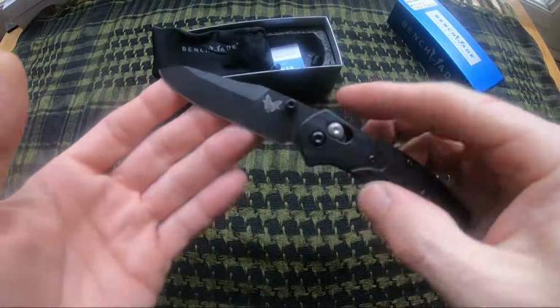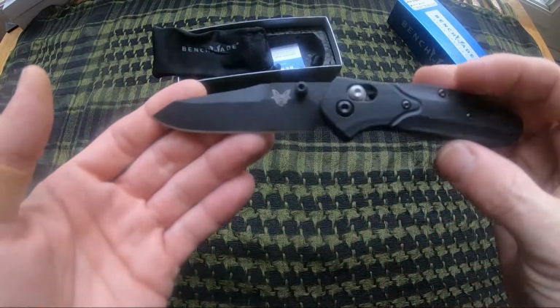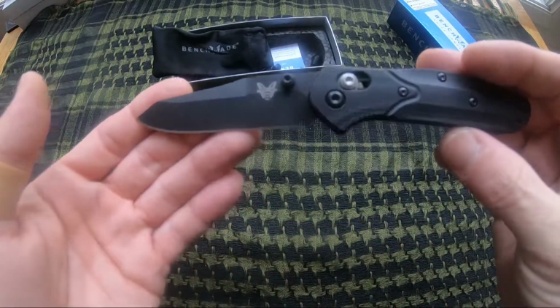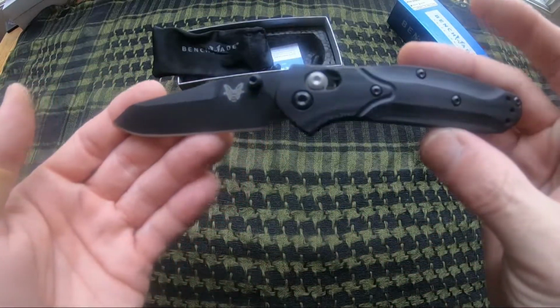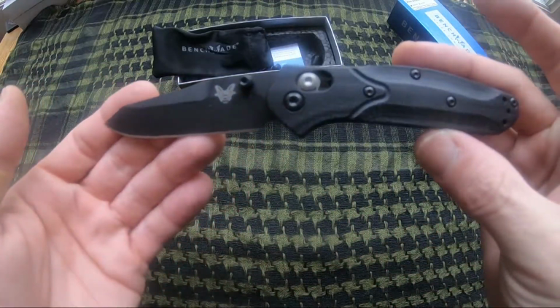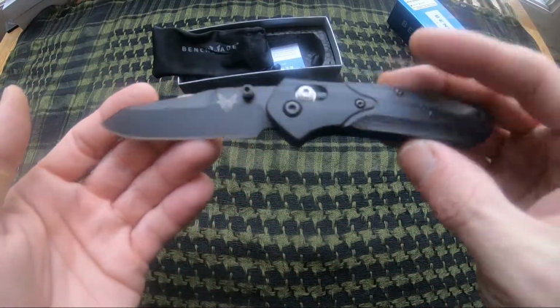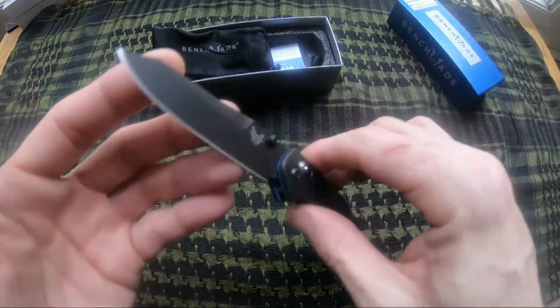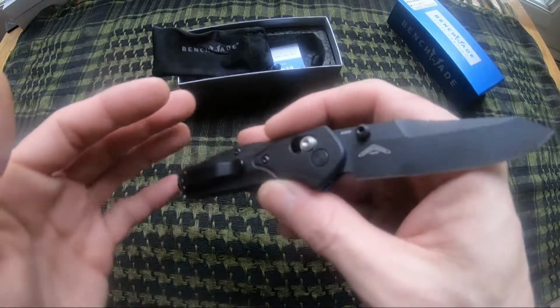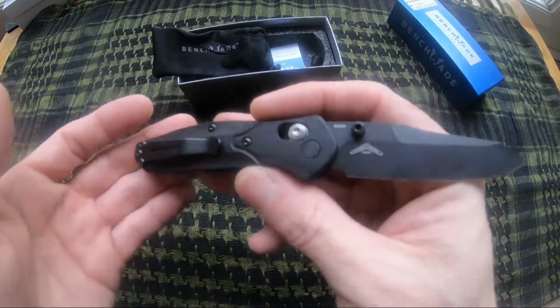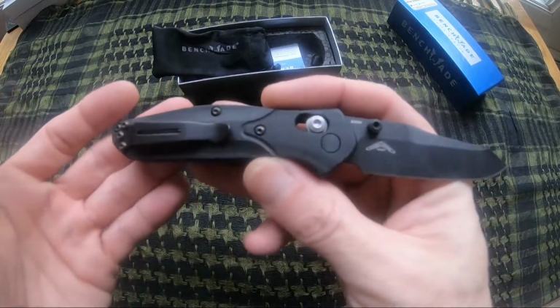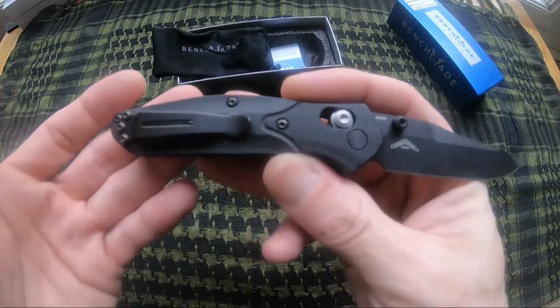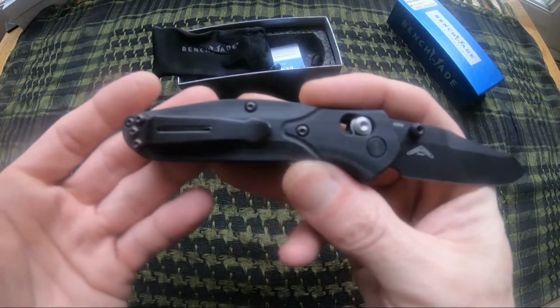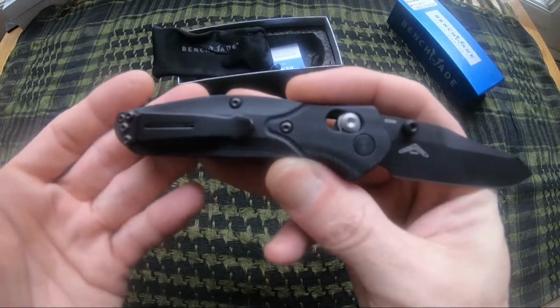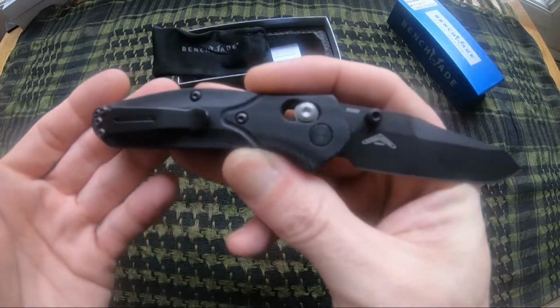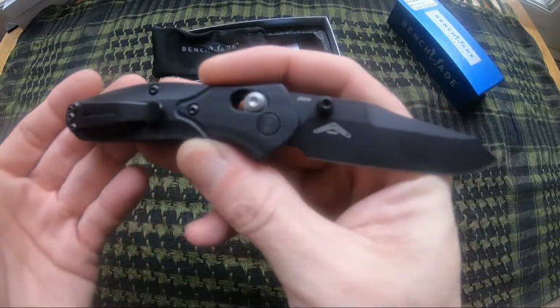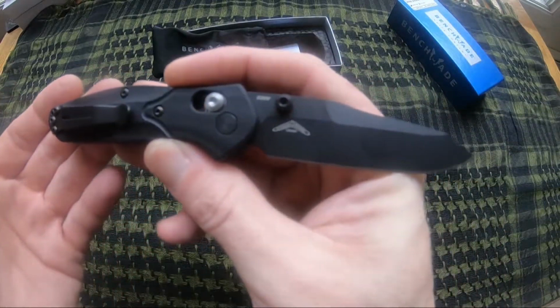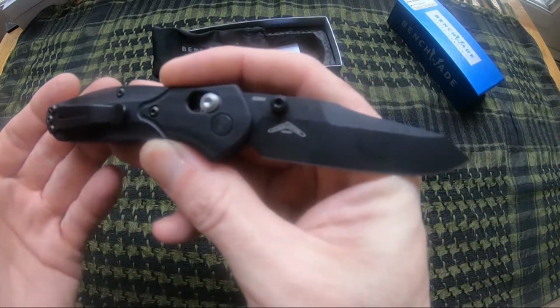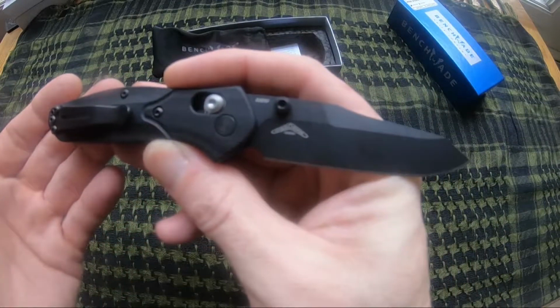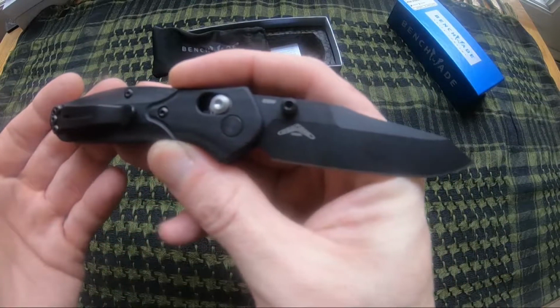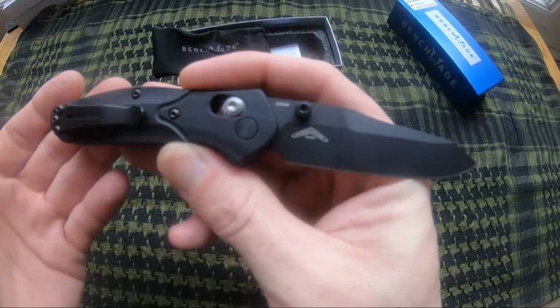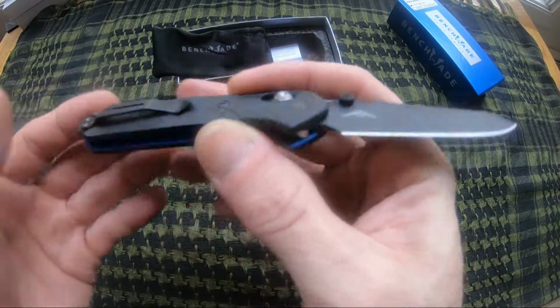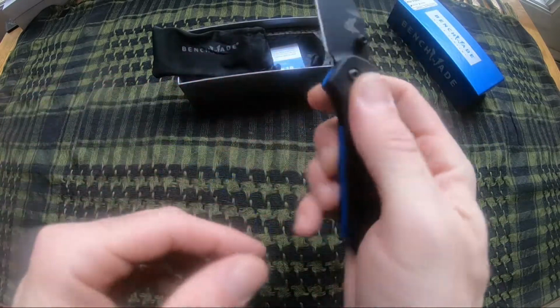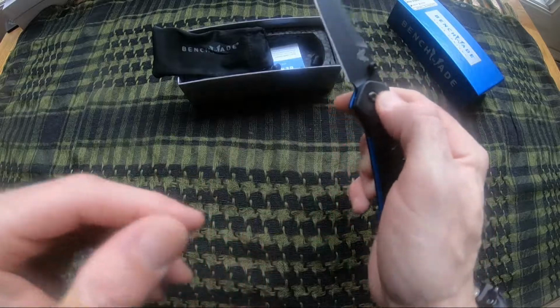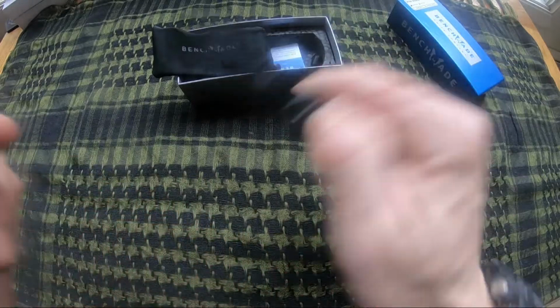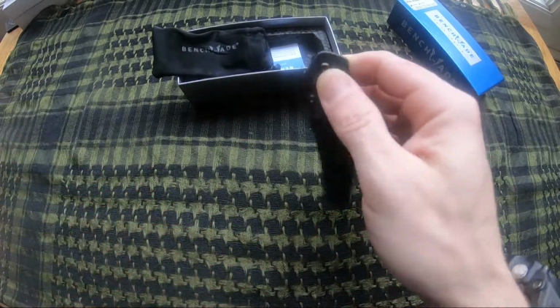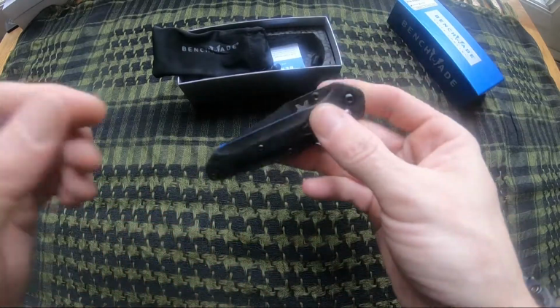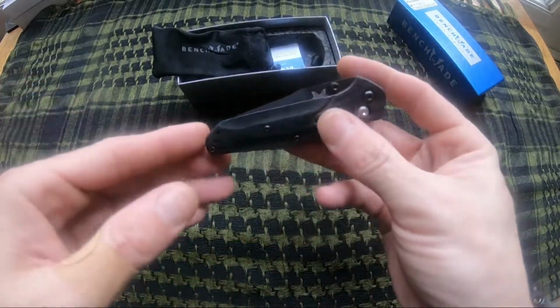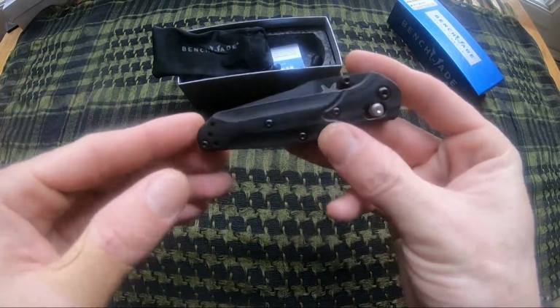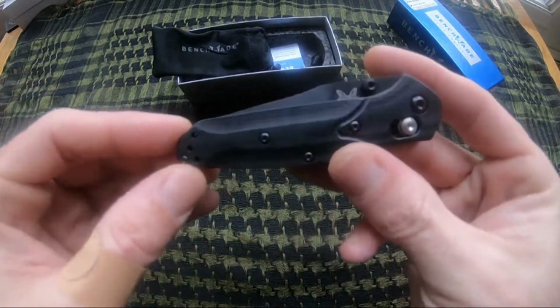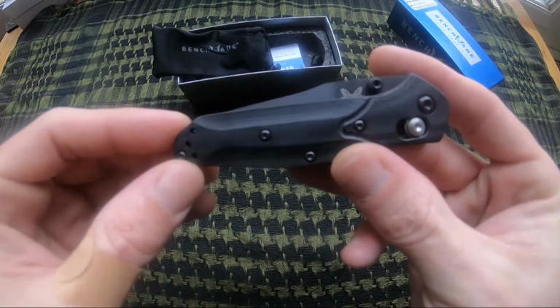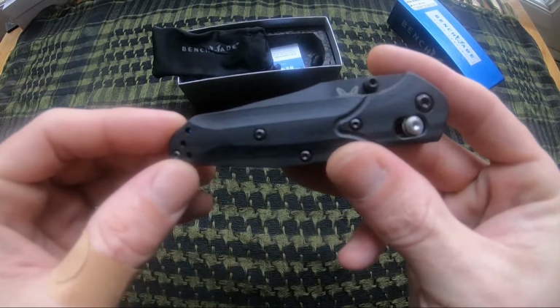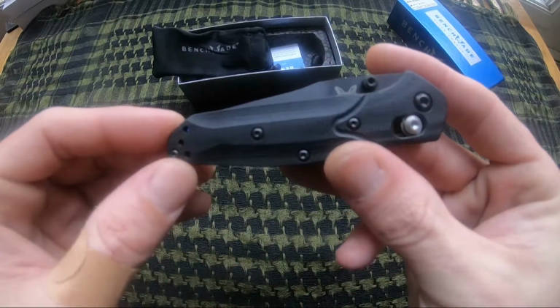Very smooth out of the box and has the black DLC coated S30V blade. Really love this knife by Benchmade.